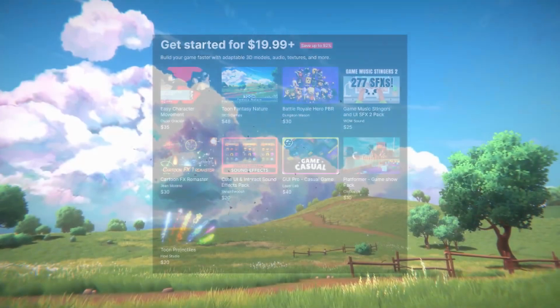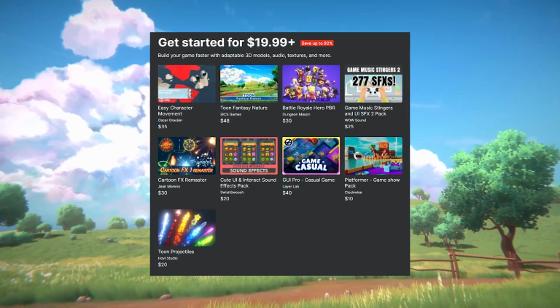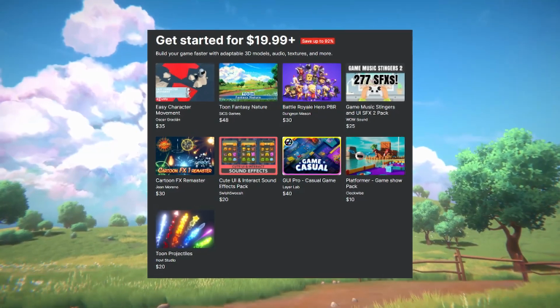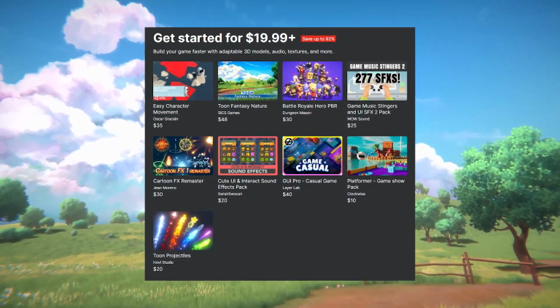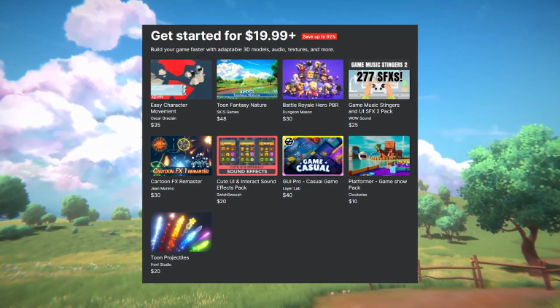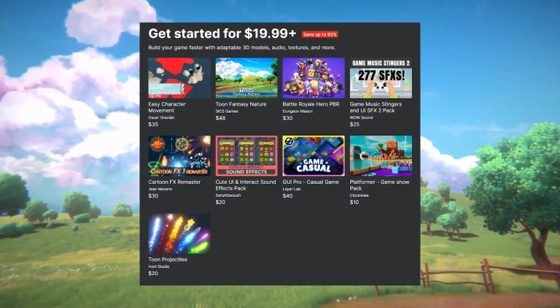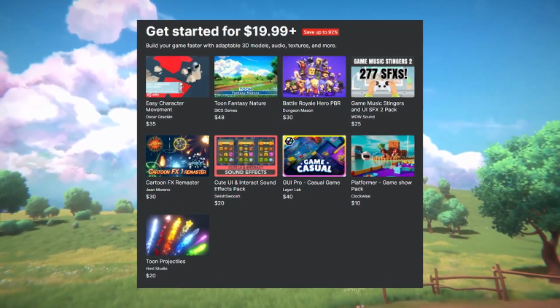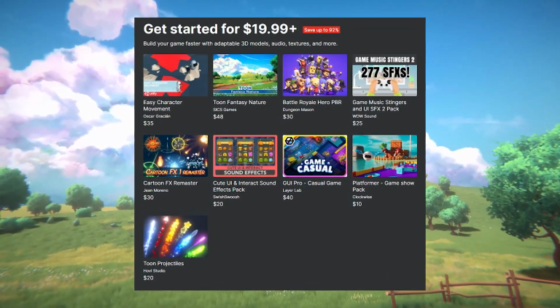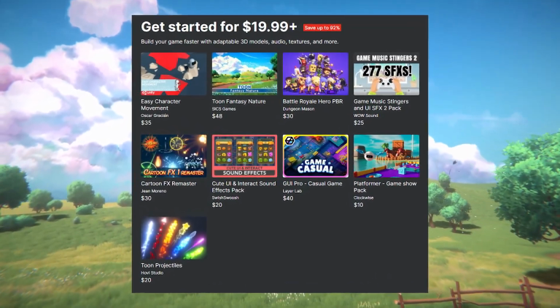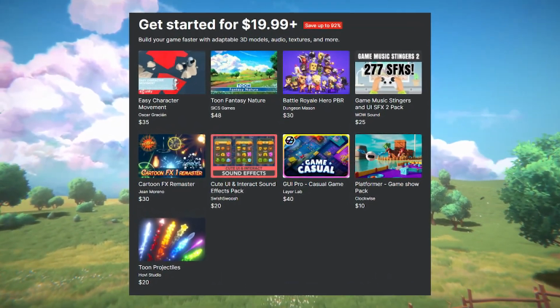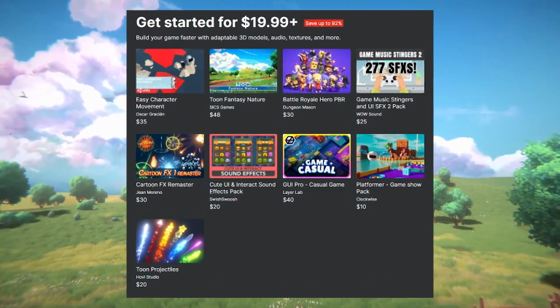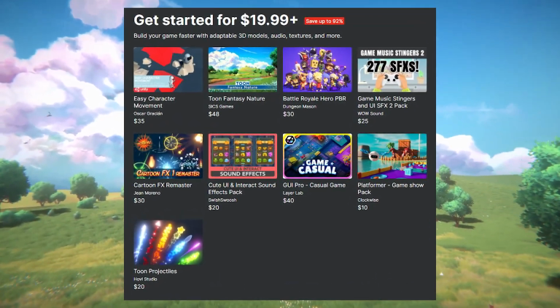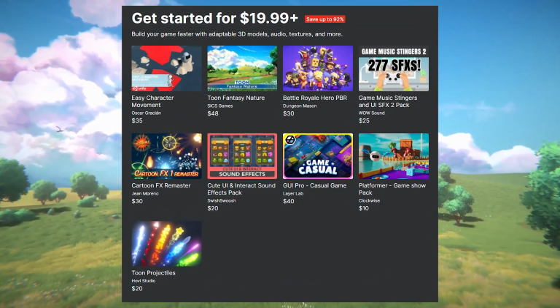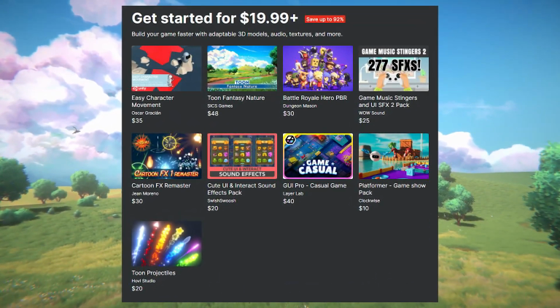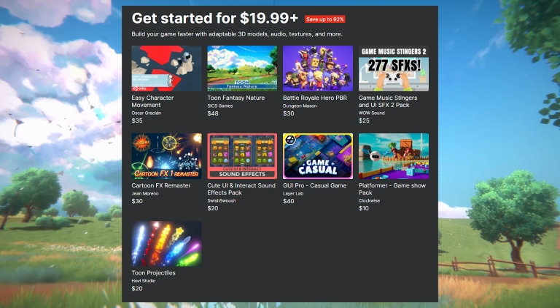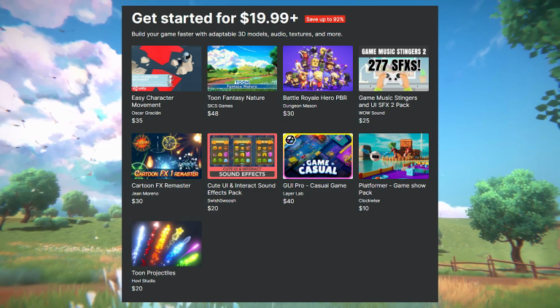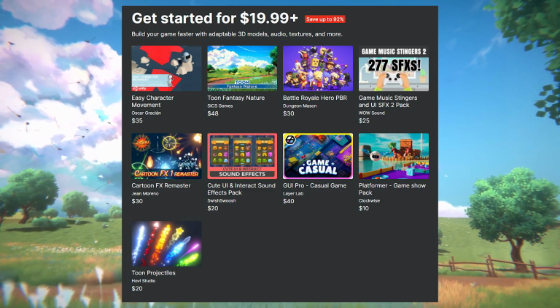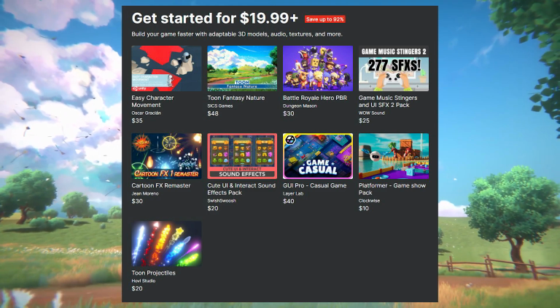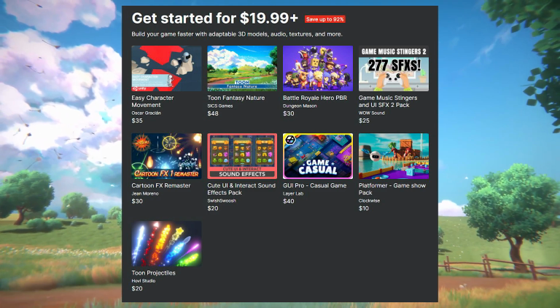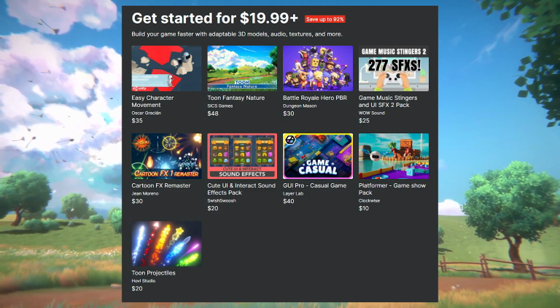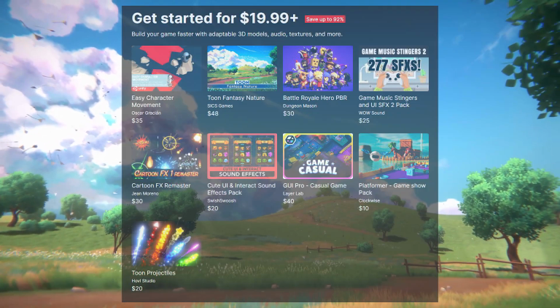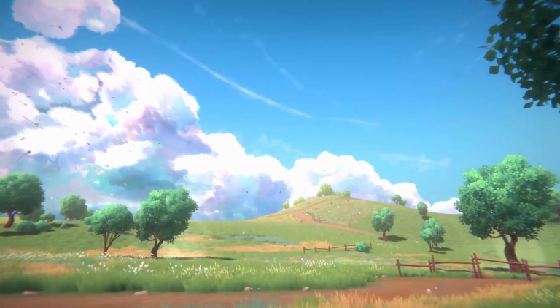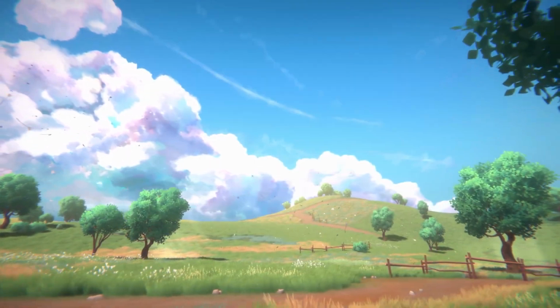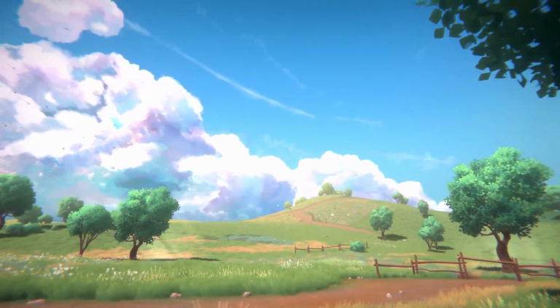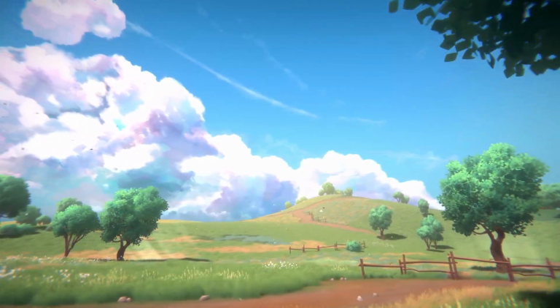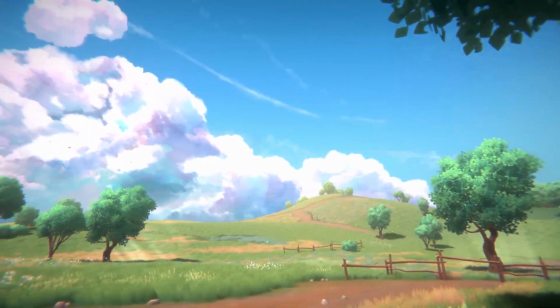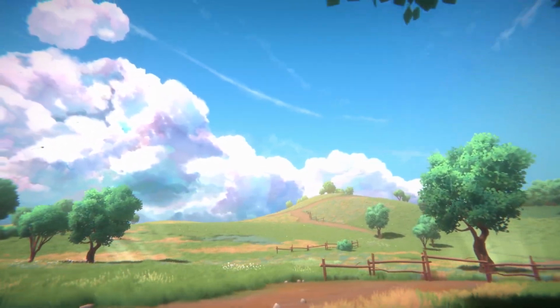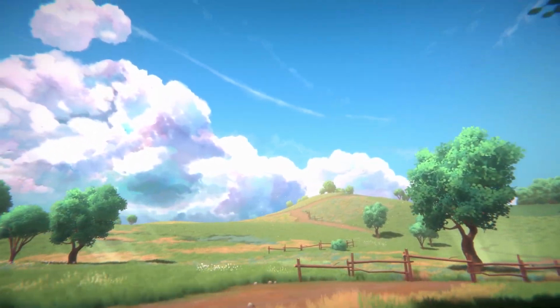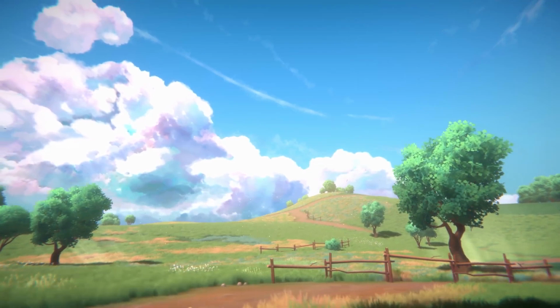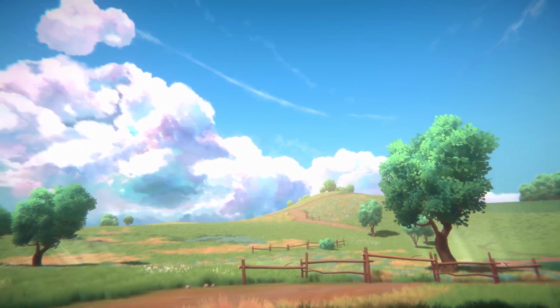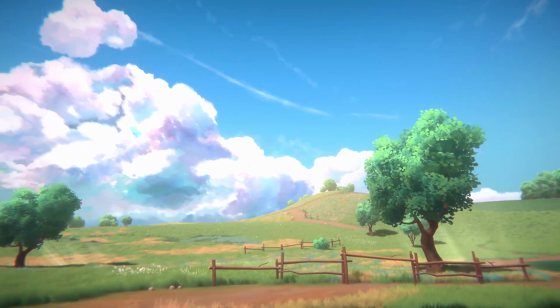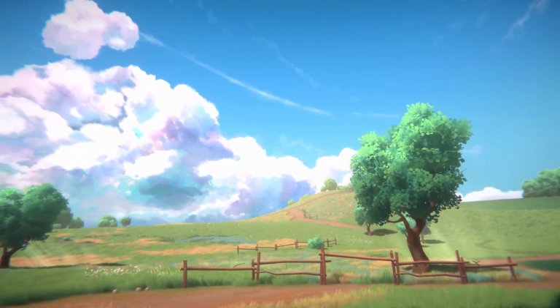There are actually 11 days left on Unity's quick start bundle, and I'm not sure if they're going to renew this. It comes with sci-fi effects, character movements, projectiles, and a load of cool assets for $19.